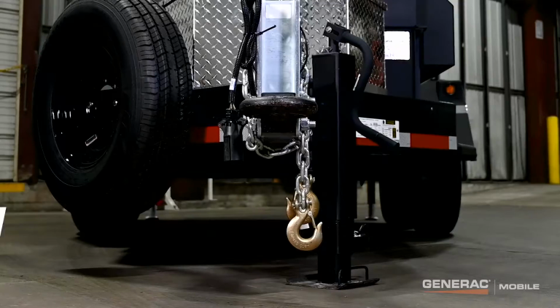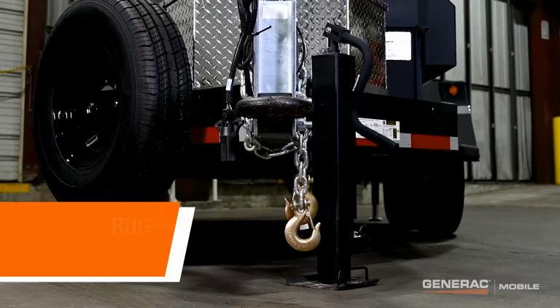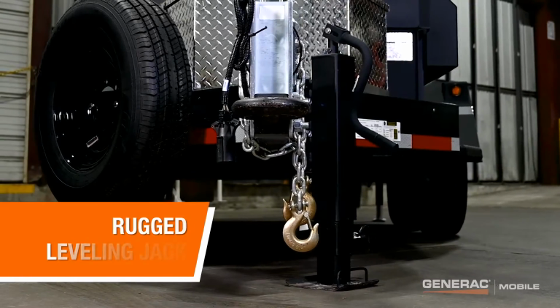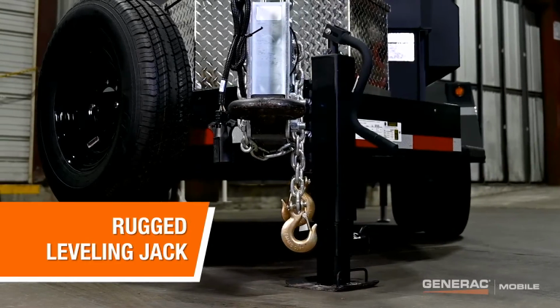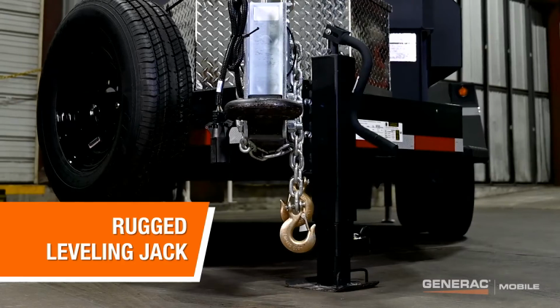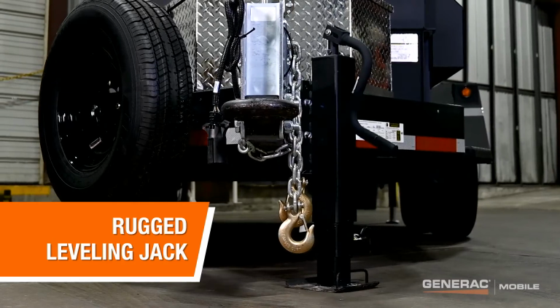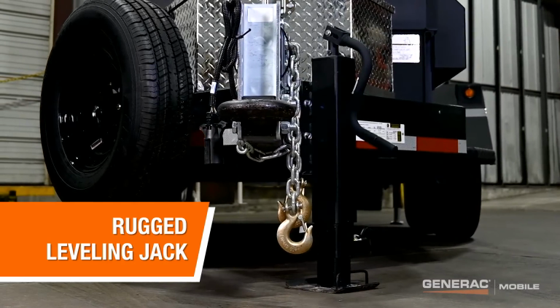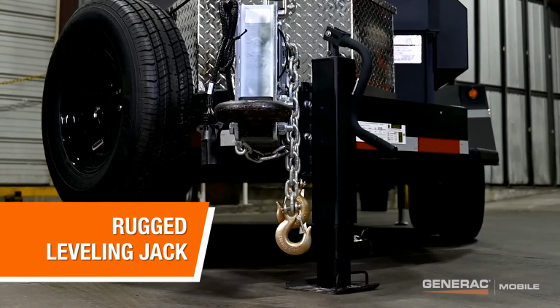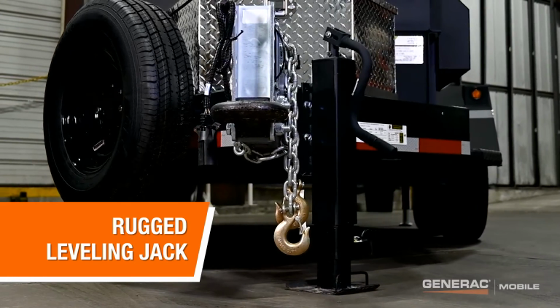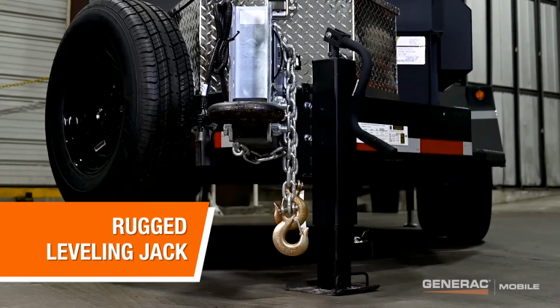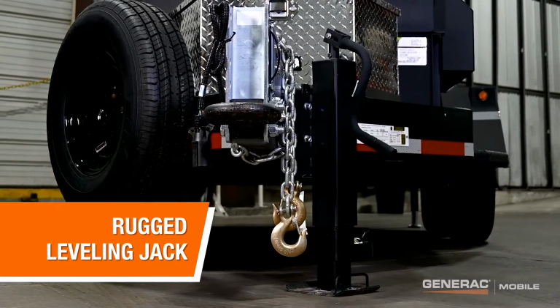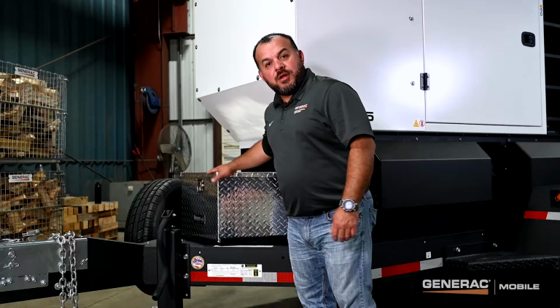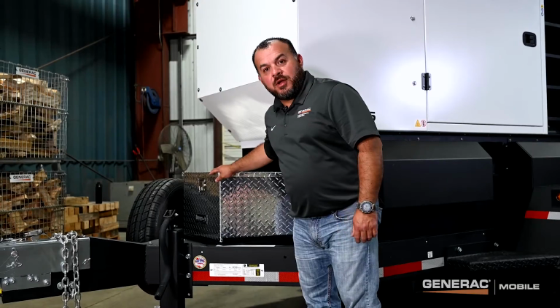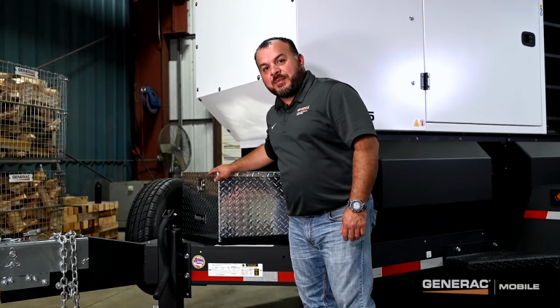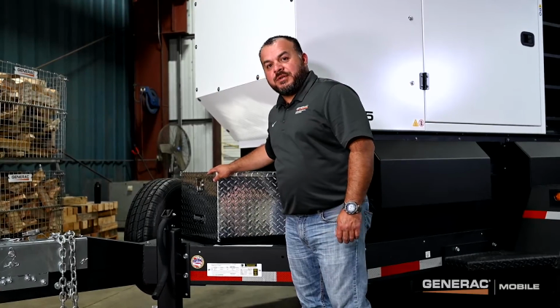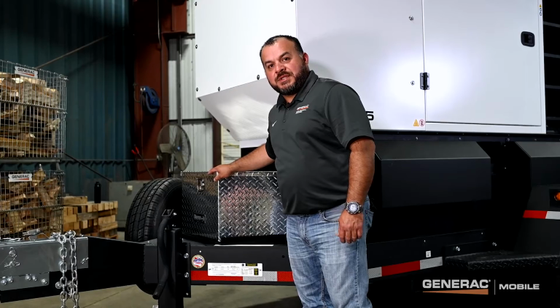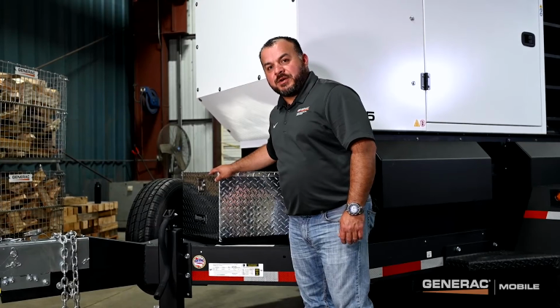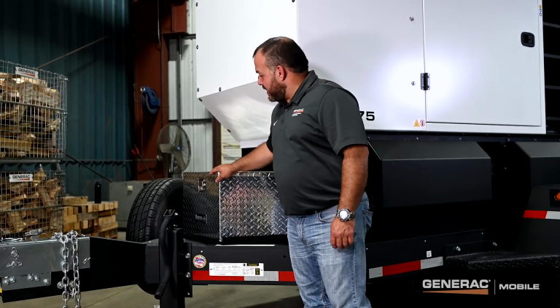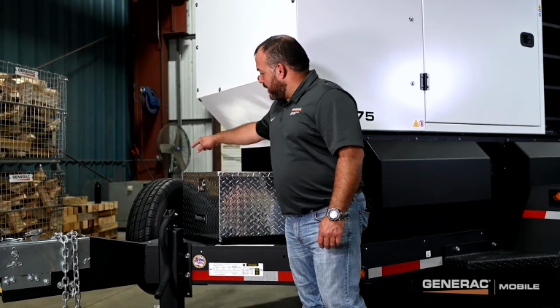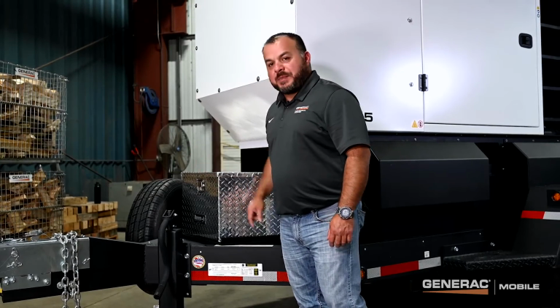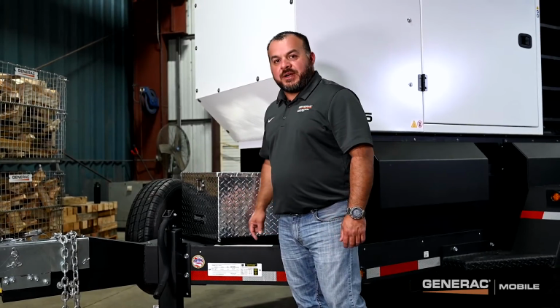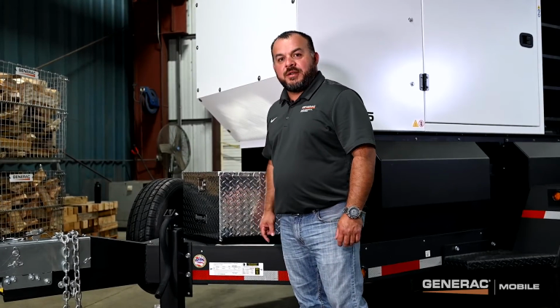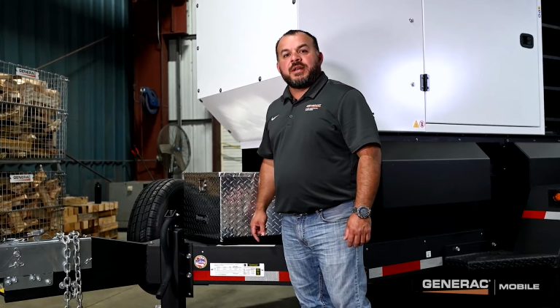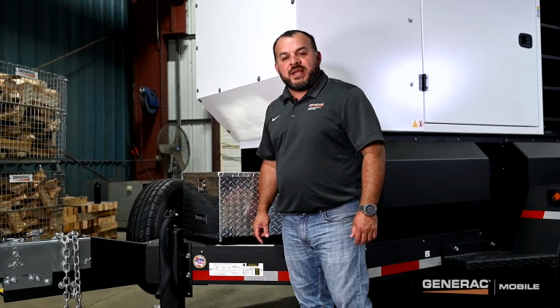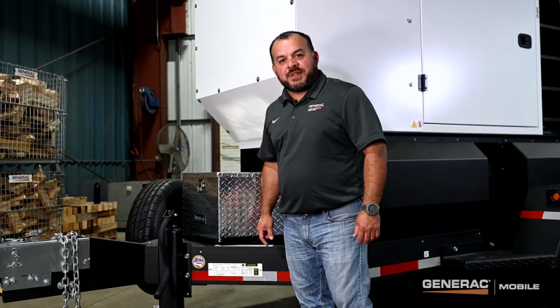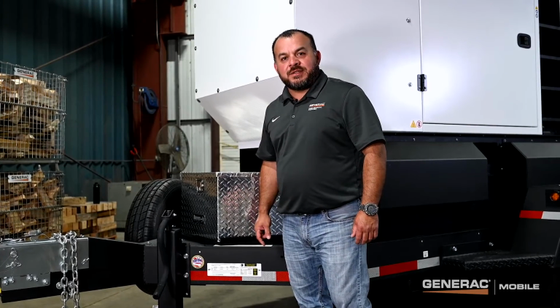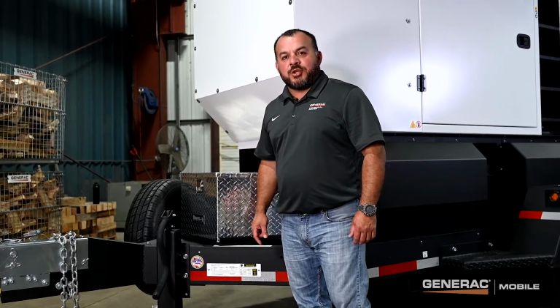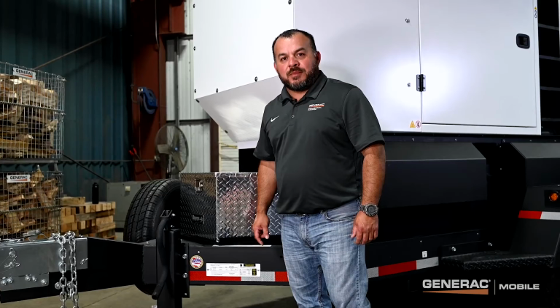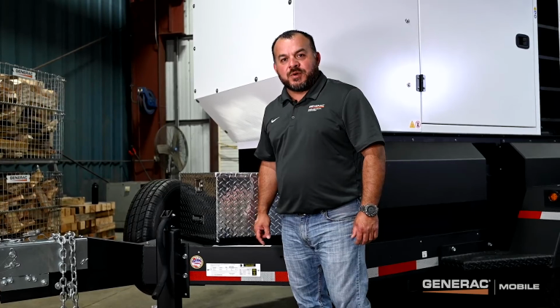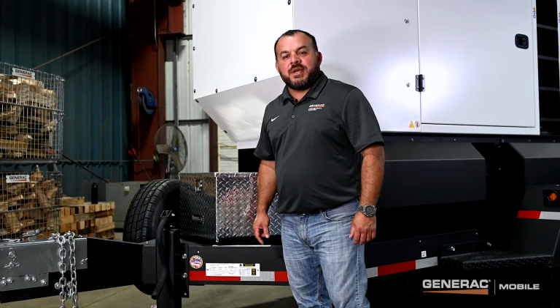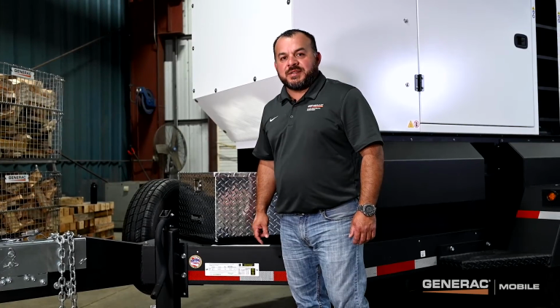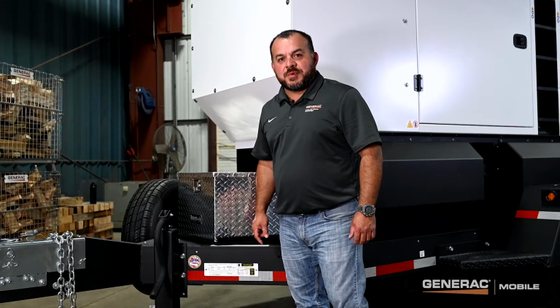We also provide a rugged leveling jack to level set the unit prior to usage. Also optional is this handy storage box and the spare tire. Now I'm going to hand it off to Aaron to talk a little bit more about controls and our AC distribution.